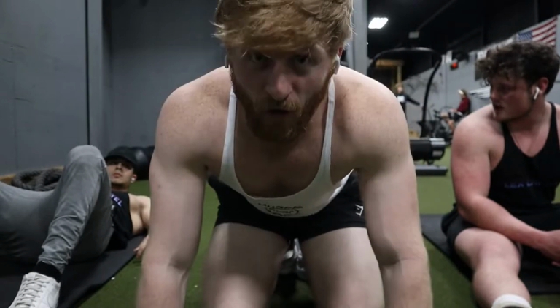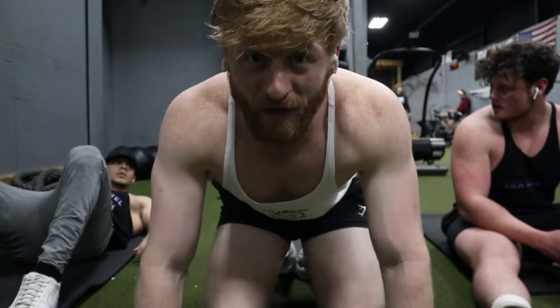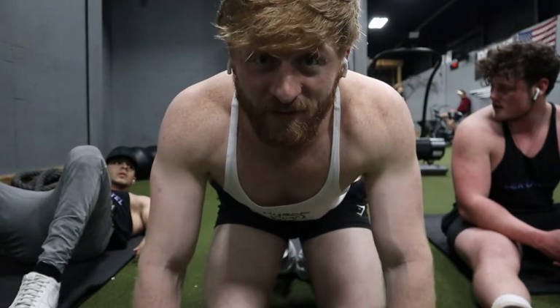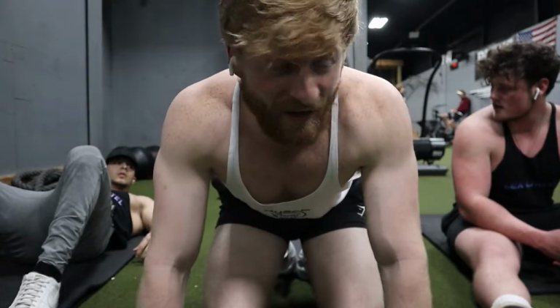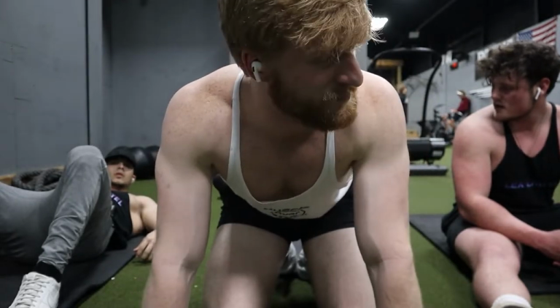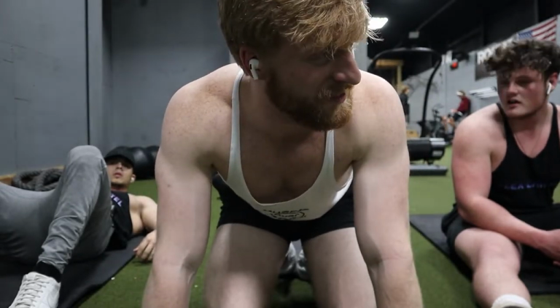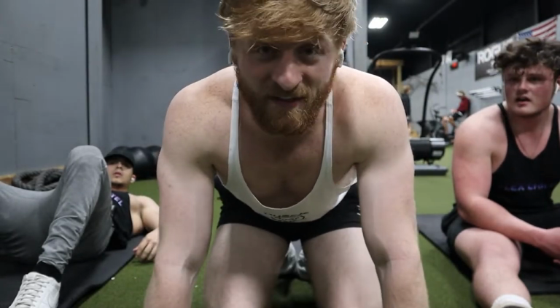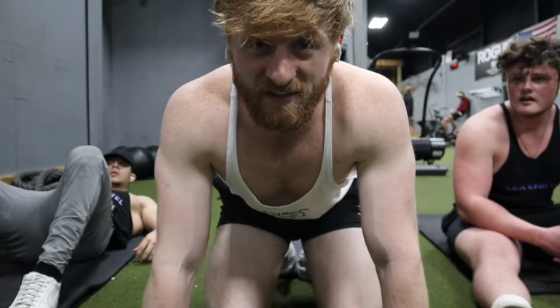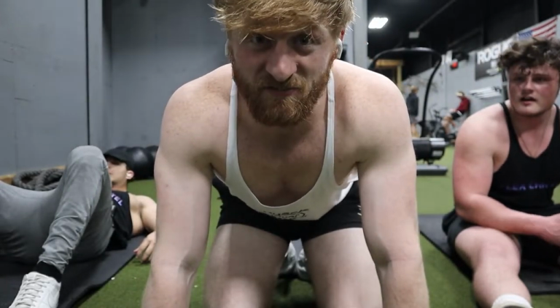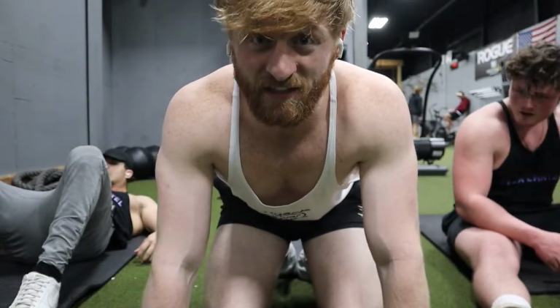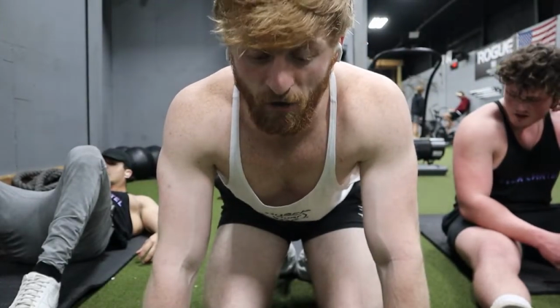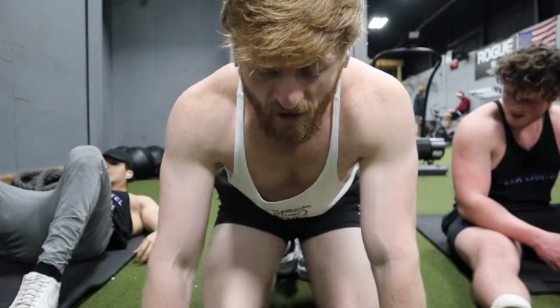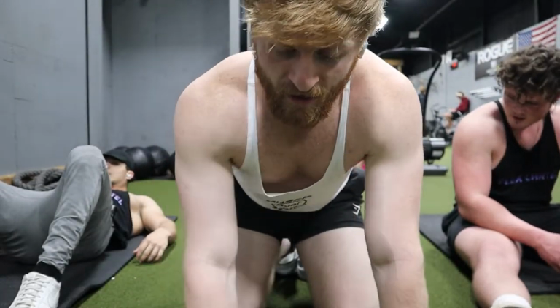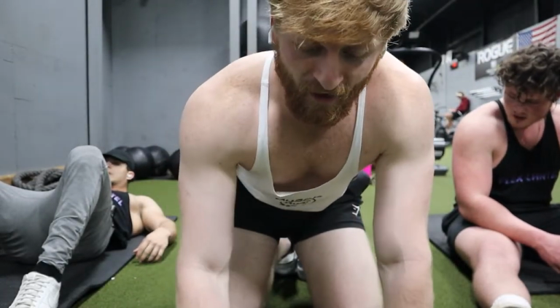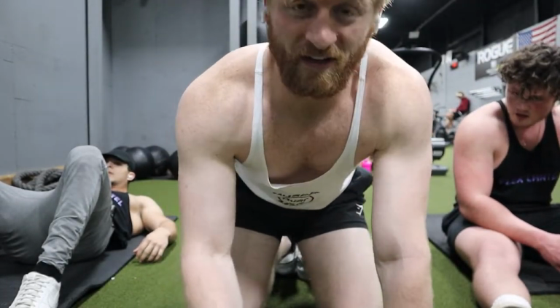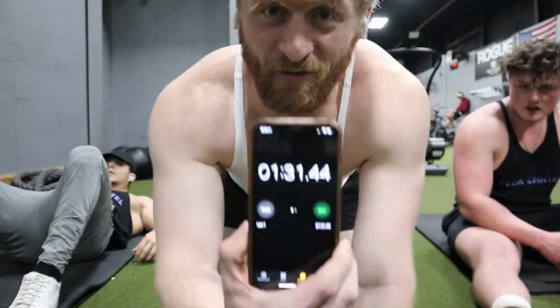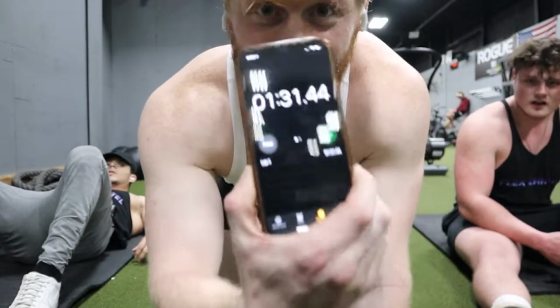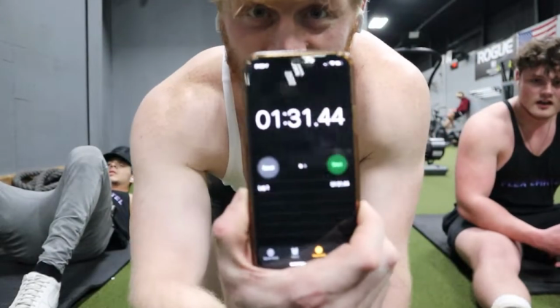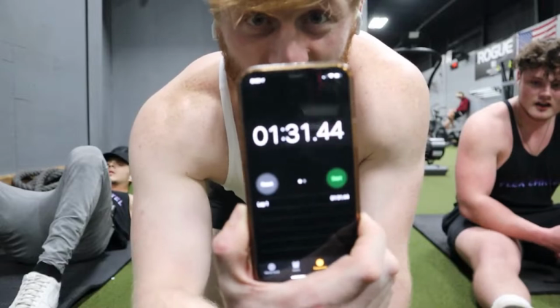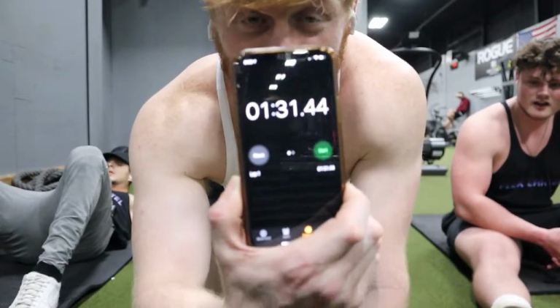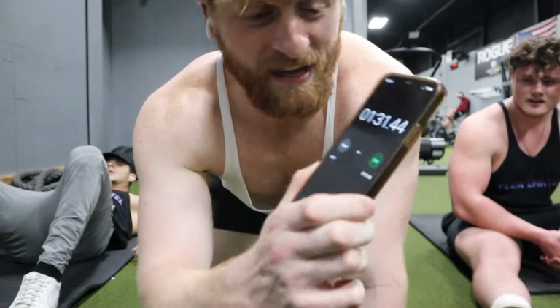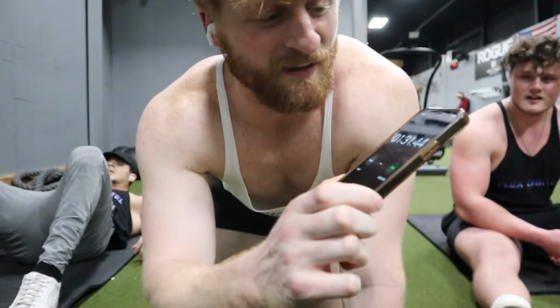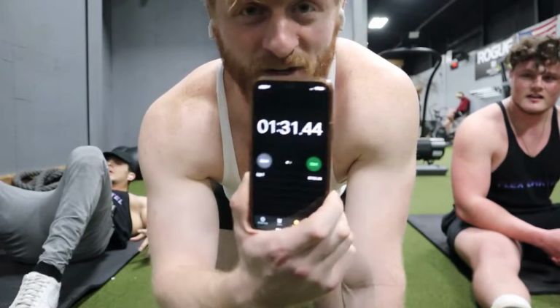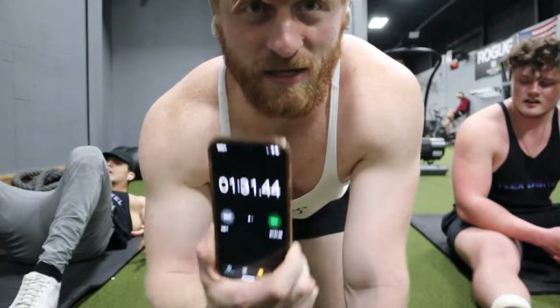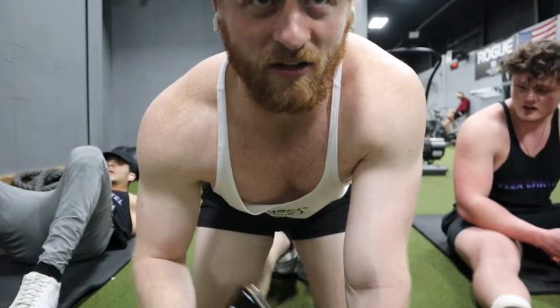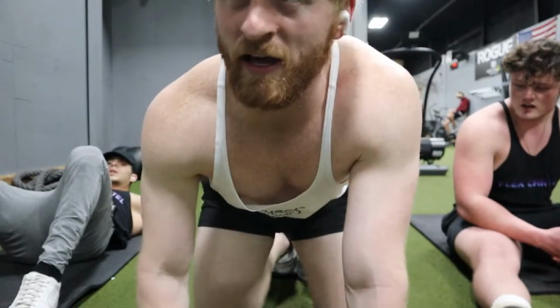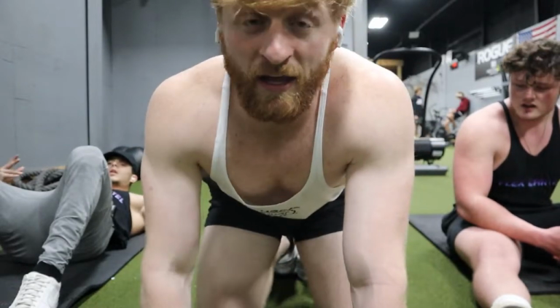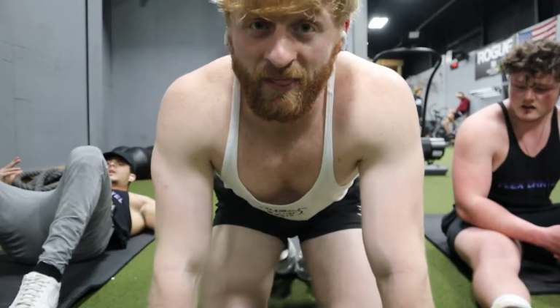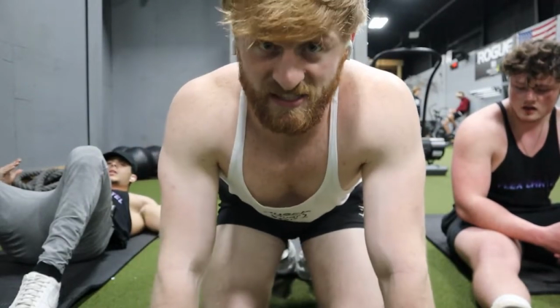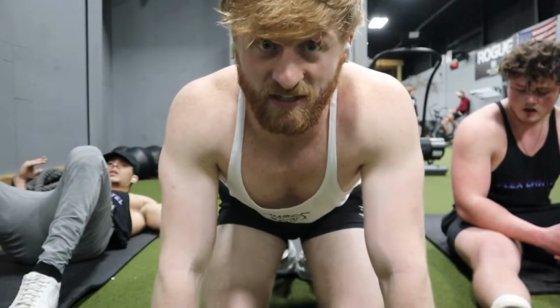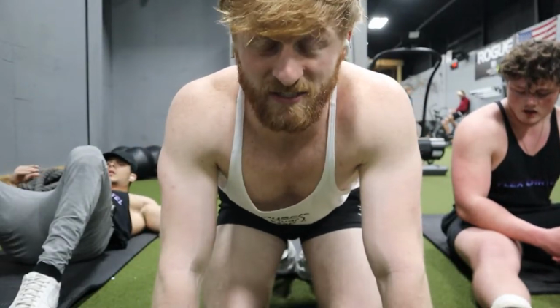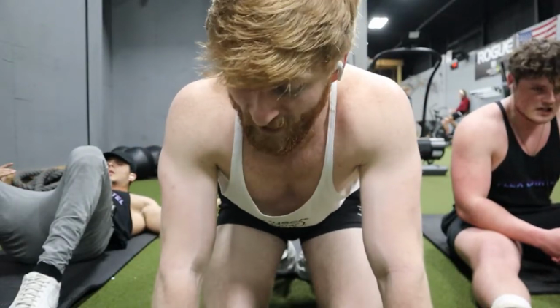We haven't done abs since Vietnam. We did 30 seconds of each movement — I ain't gonna lie to you guys and say we did a lot. That sucked so bad.